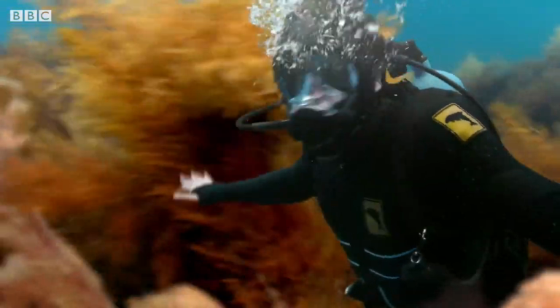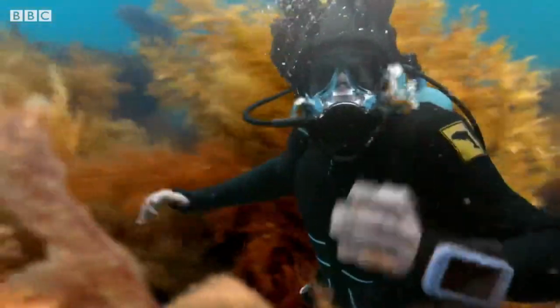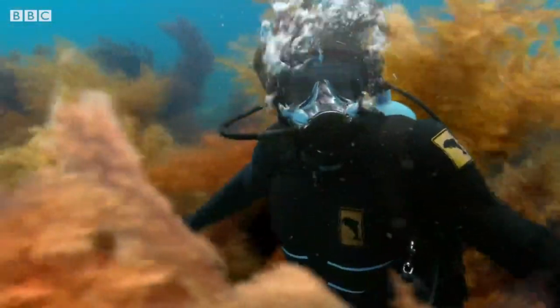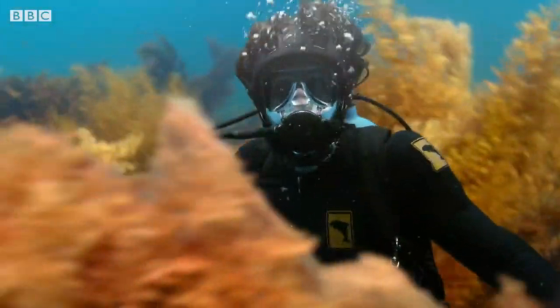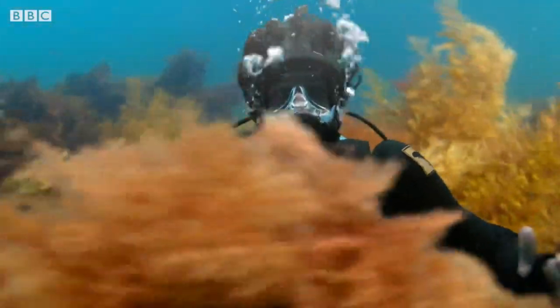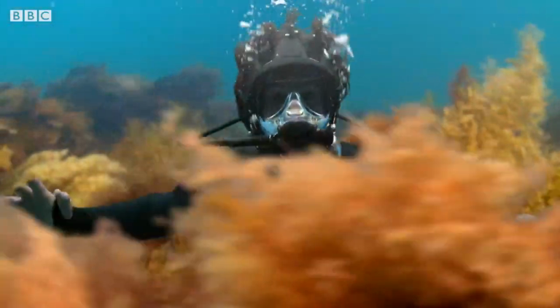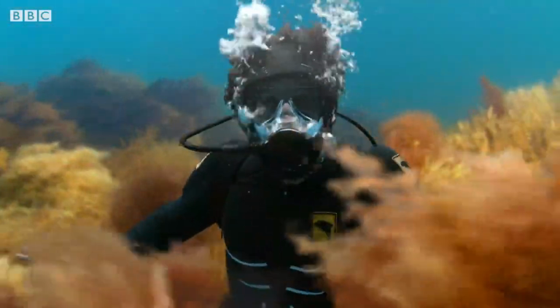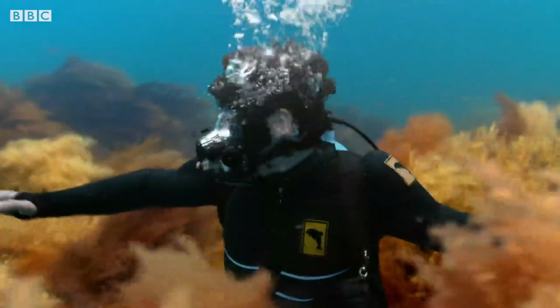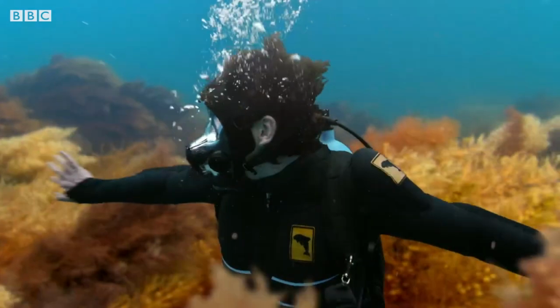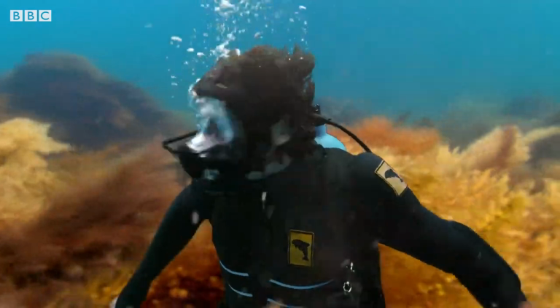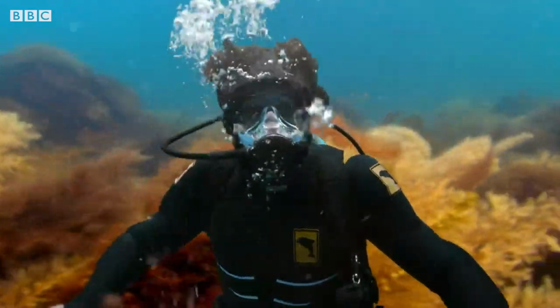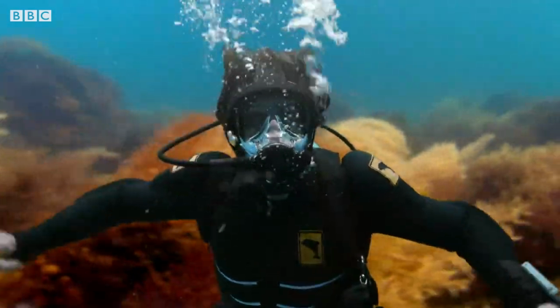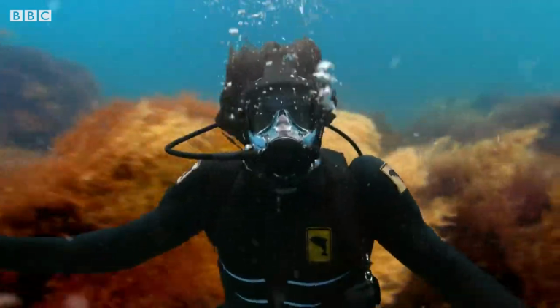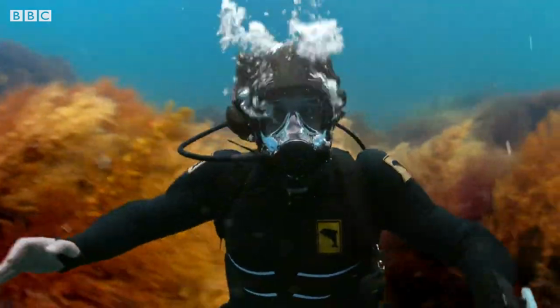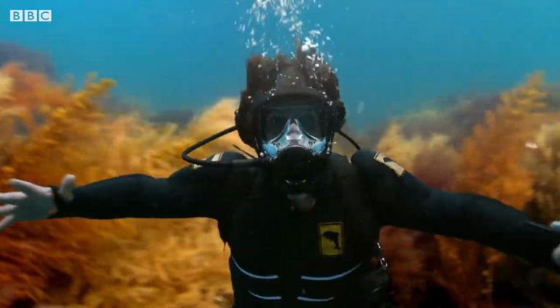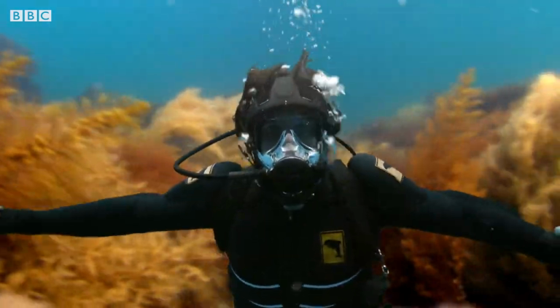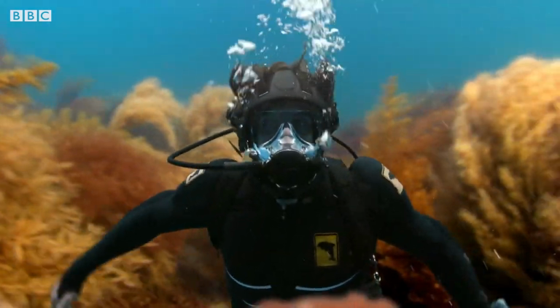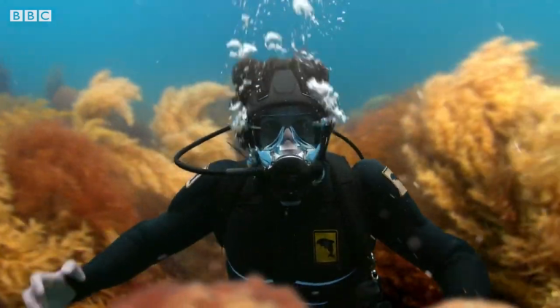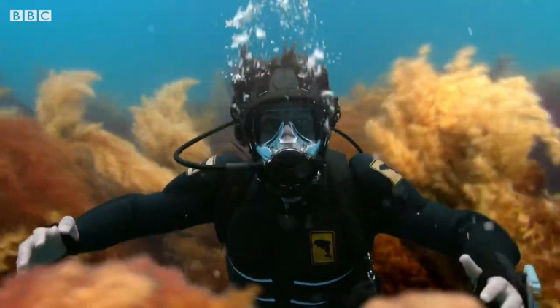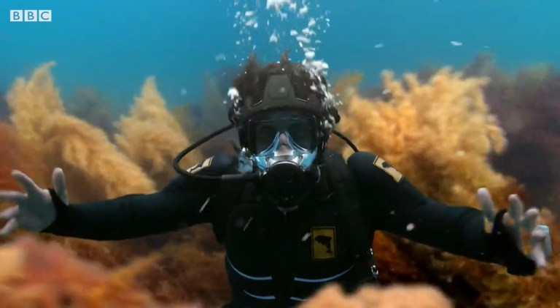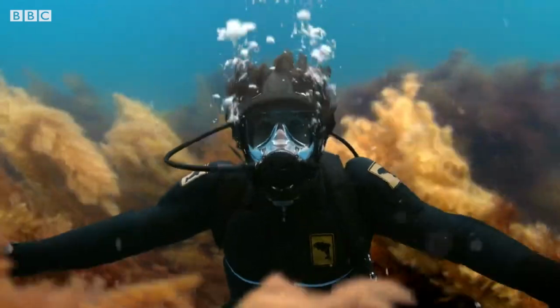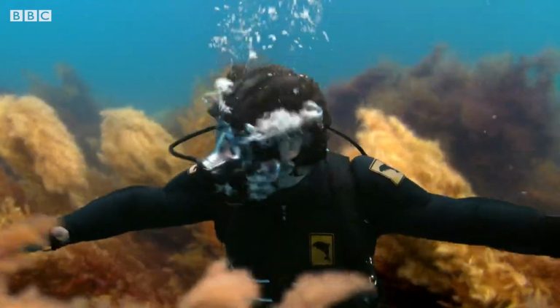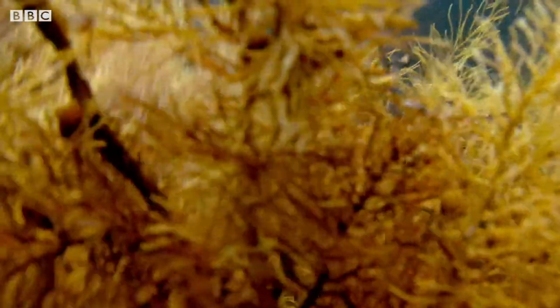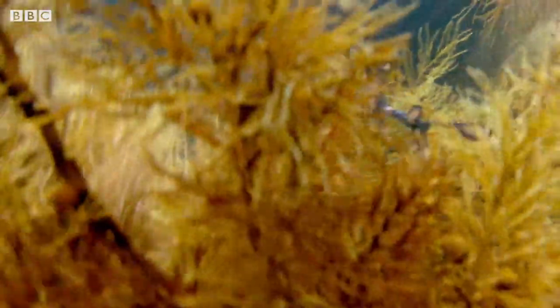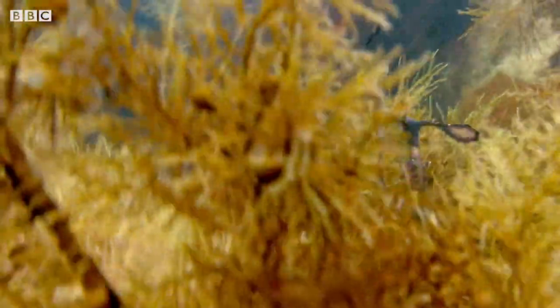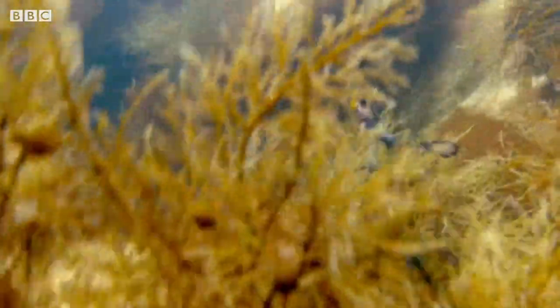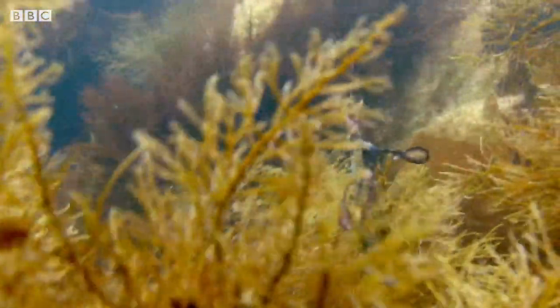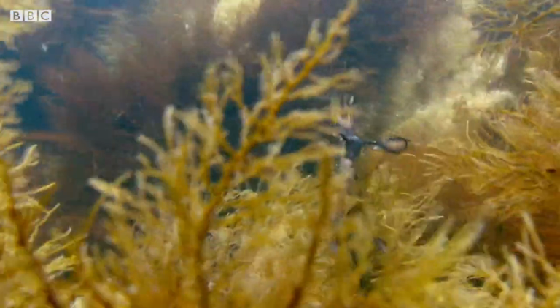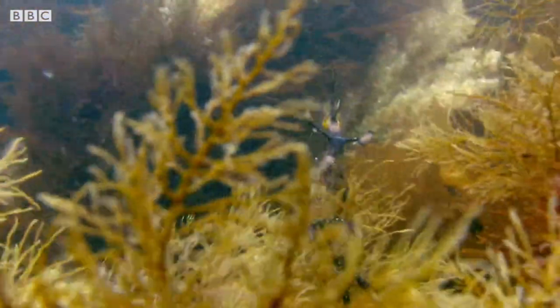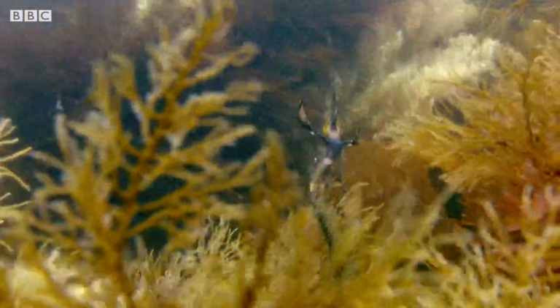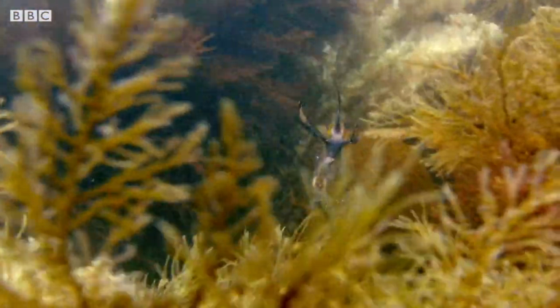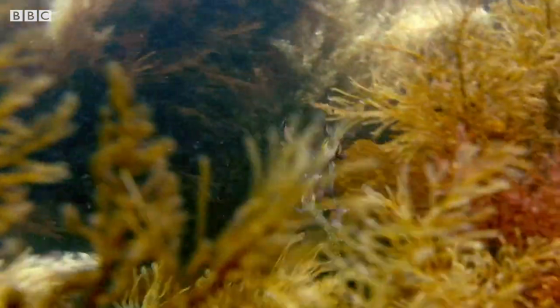Weedy sea dragons are brilliant at camouflage — maybe a little too good. They have these little frilly appendages that help them blend in with the plants around them, like seaweed. That's probably why they're called weedy sea dragons.